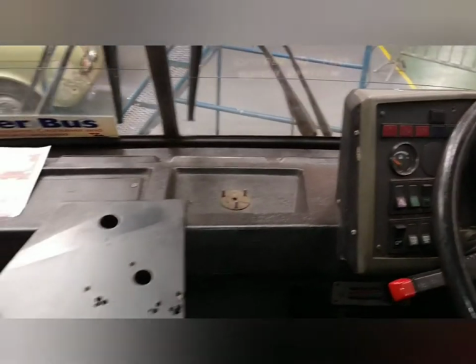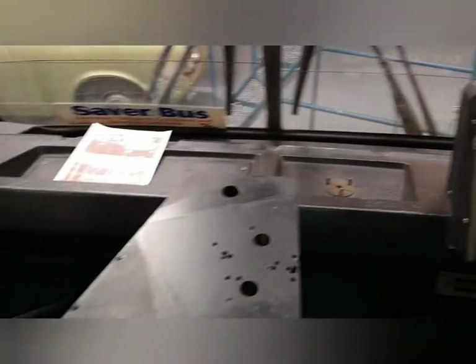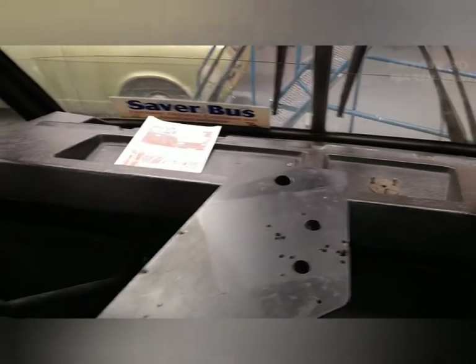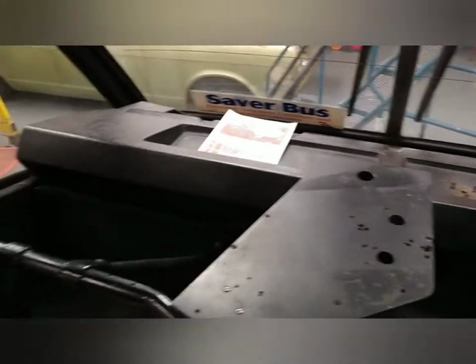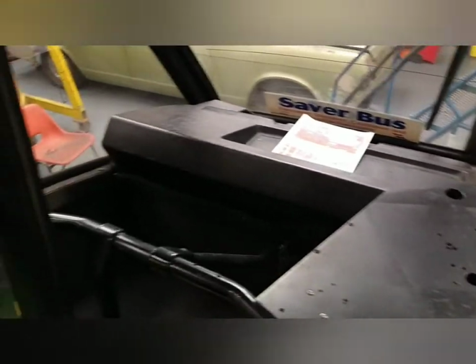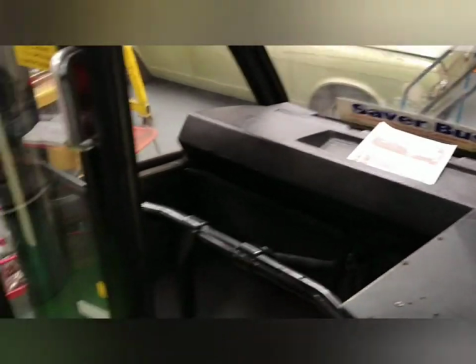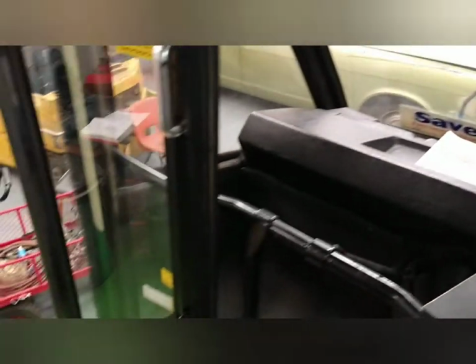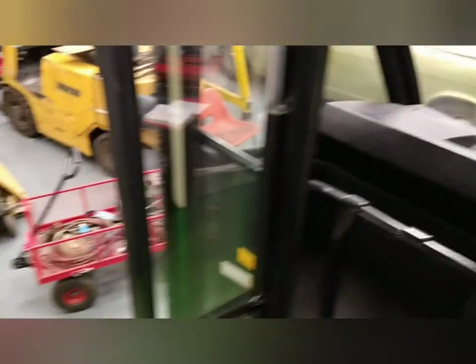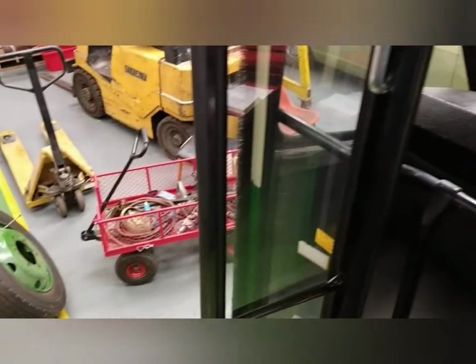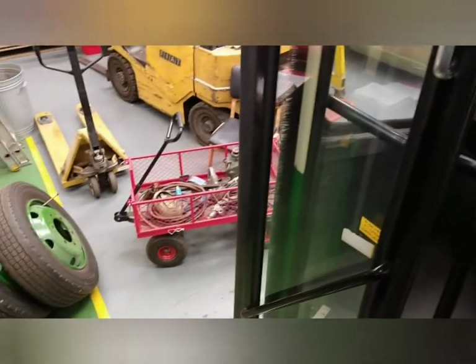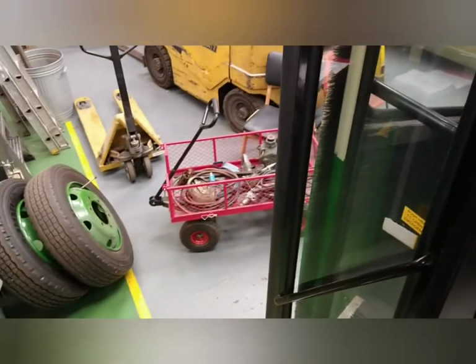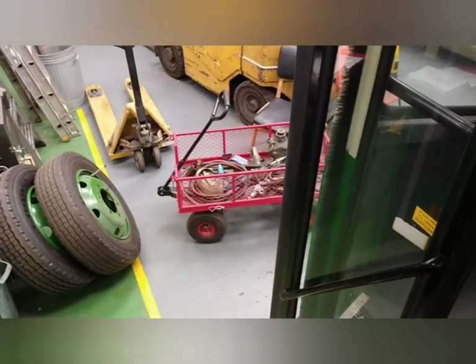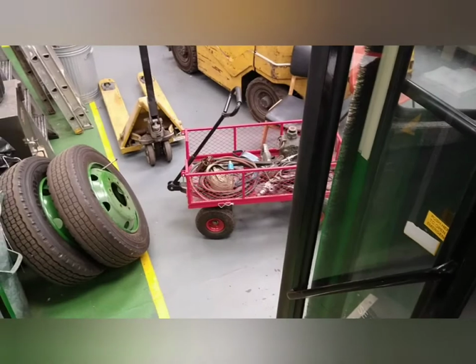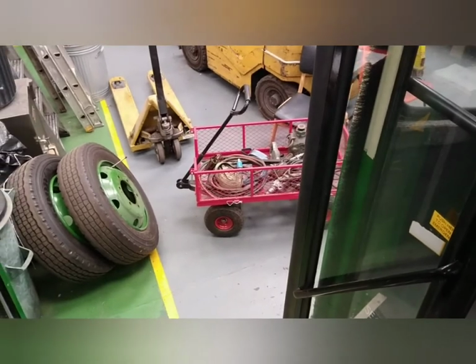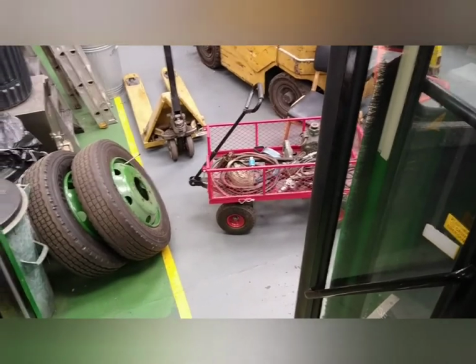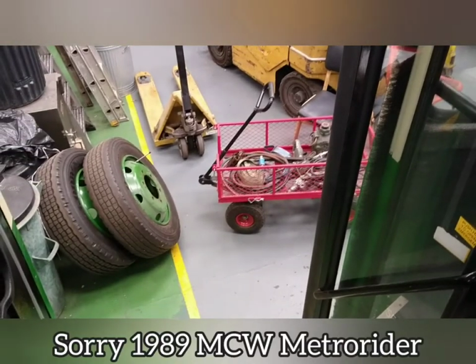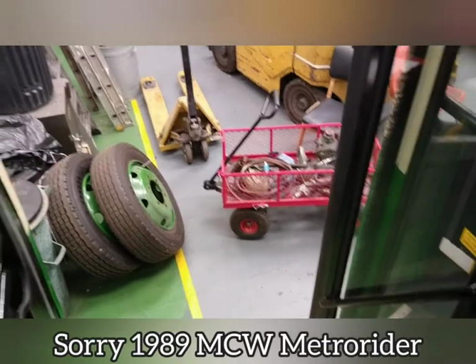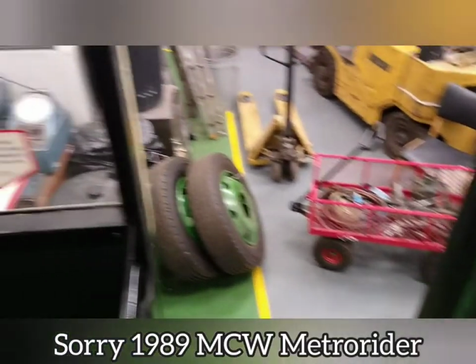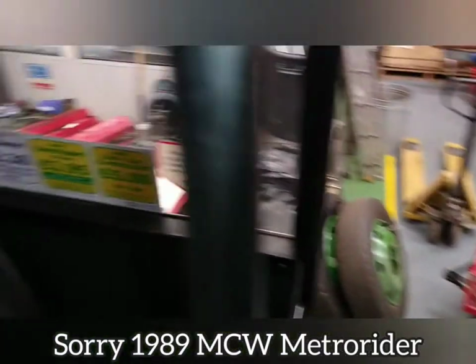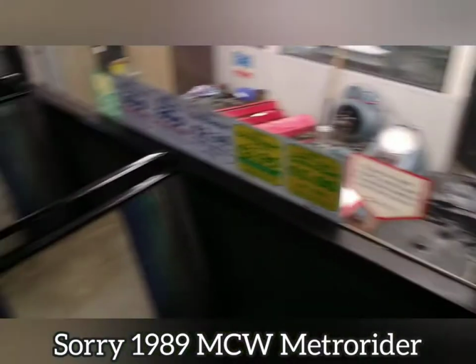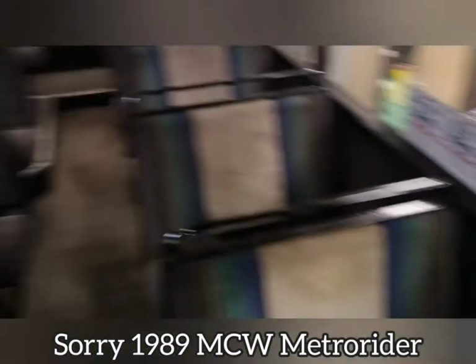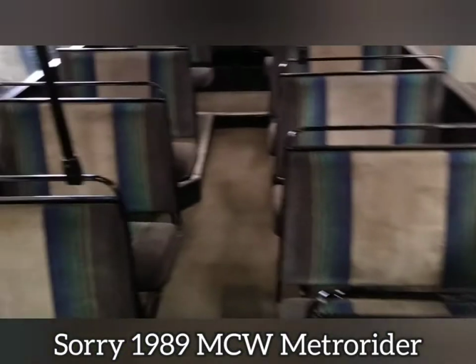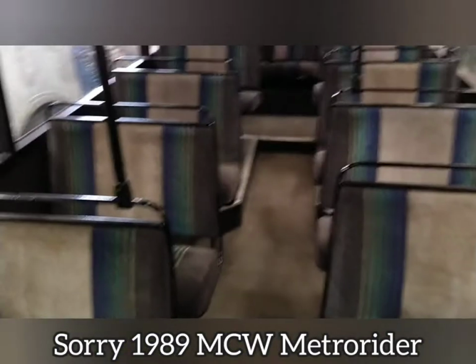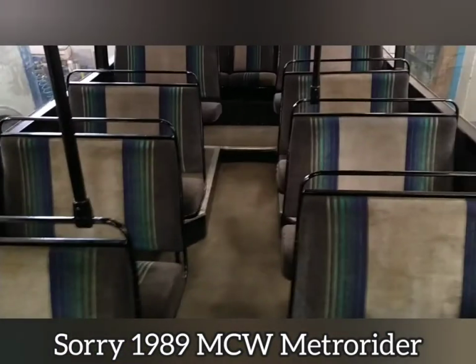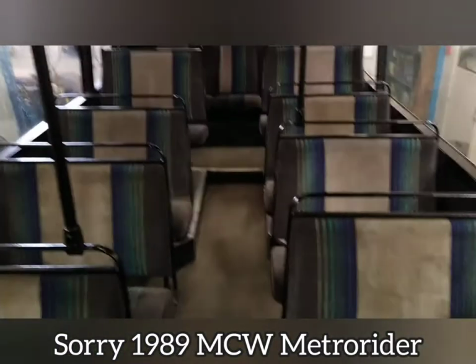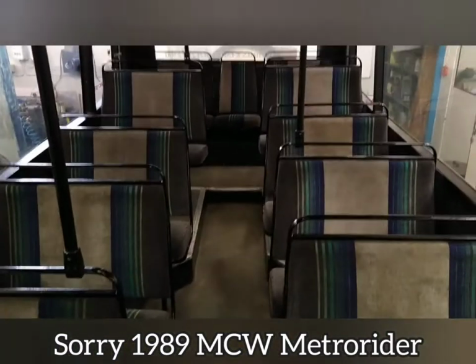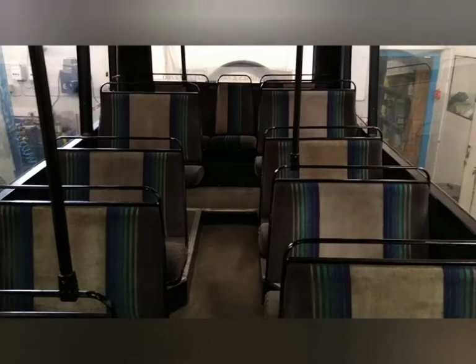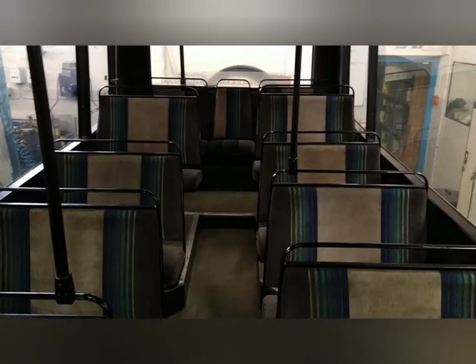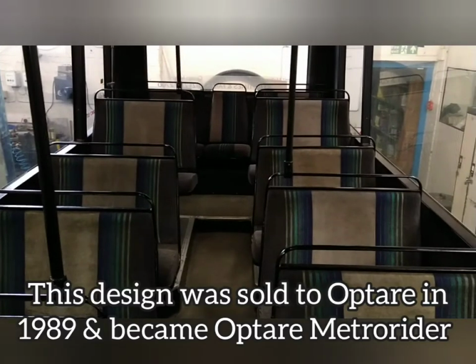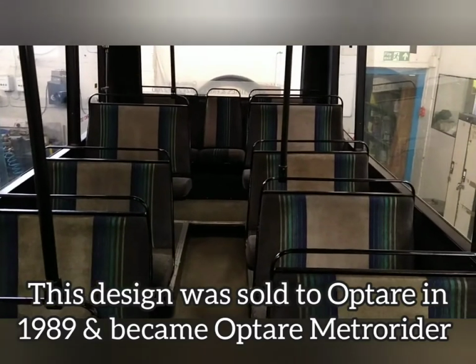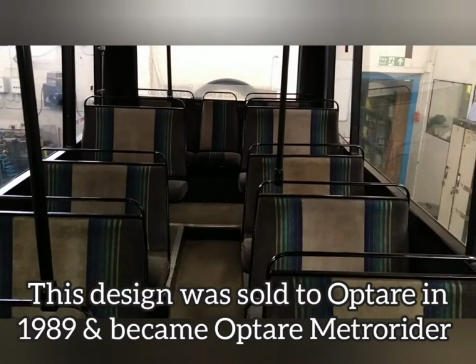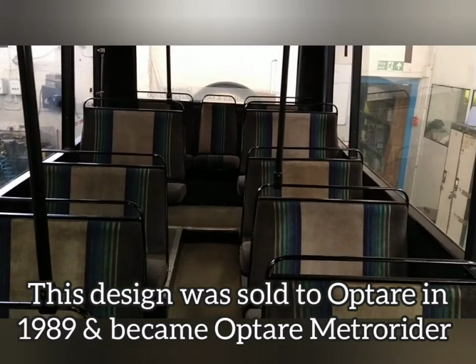That's a 1989 Optair minibus which is nearing completion for its restoration. Hope you enjoyed that — thank you for watching.